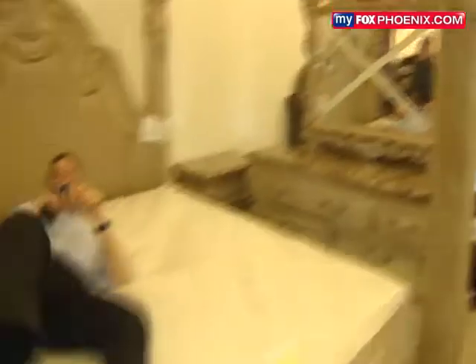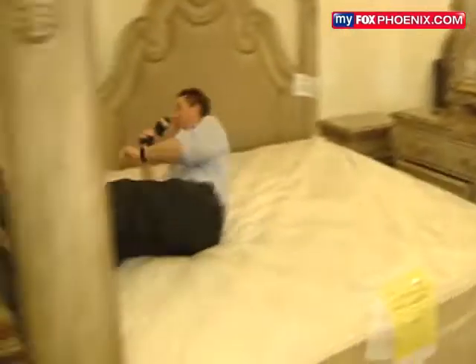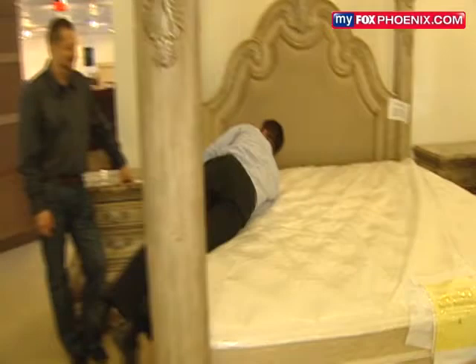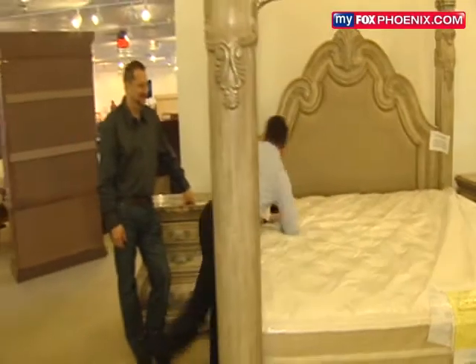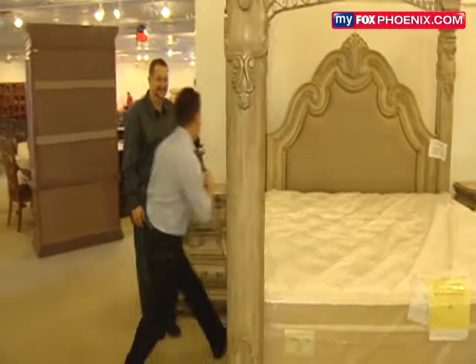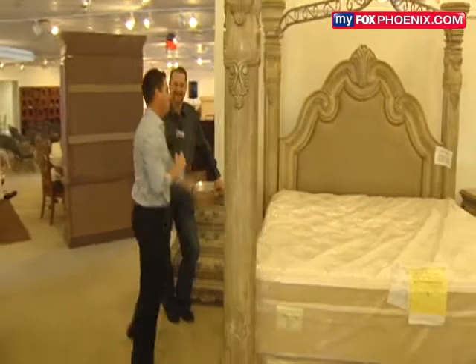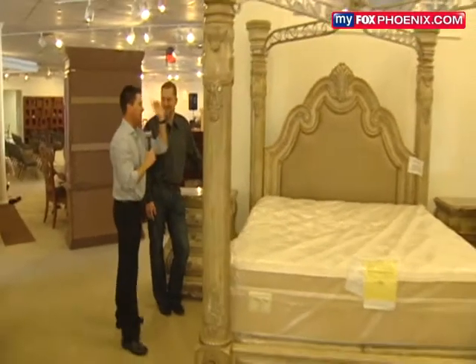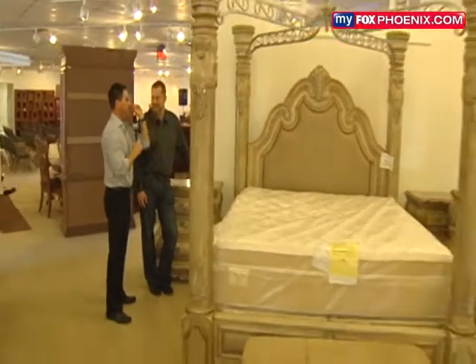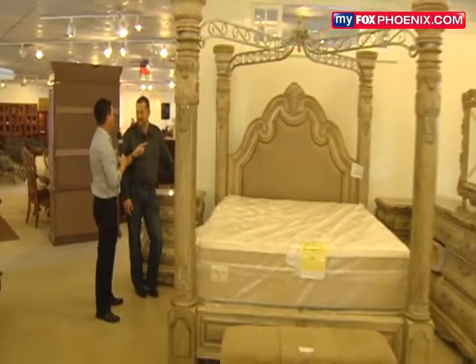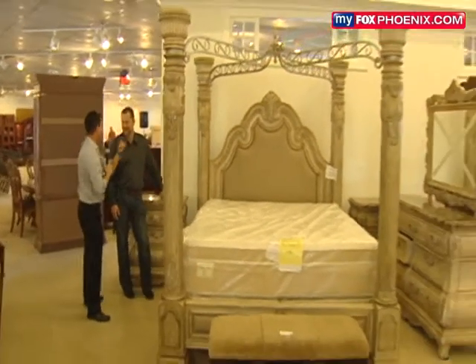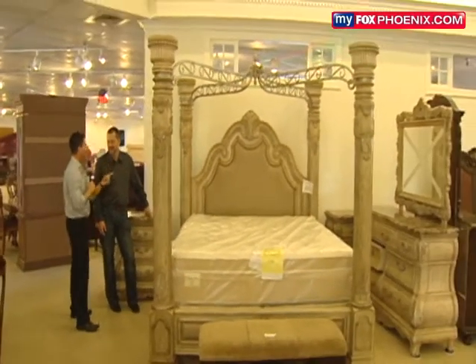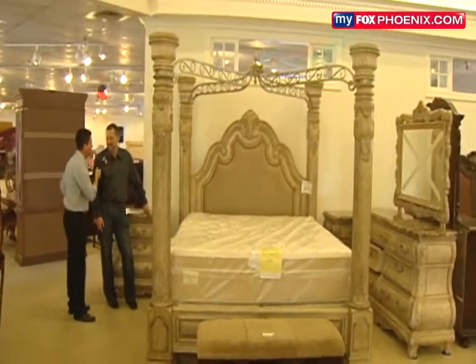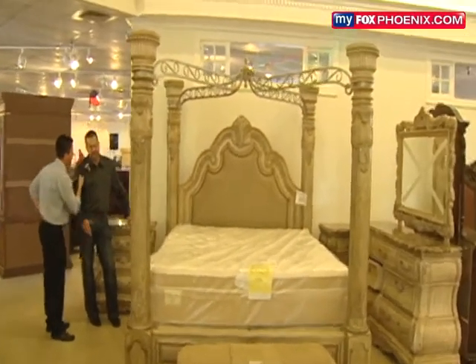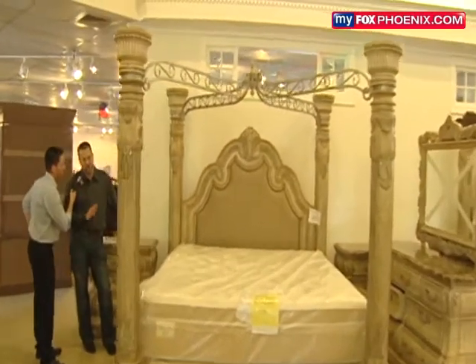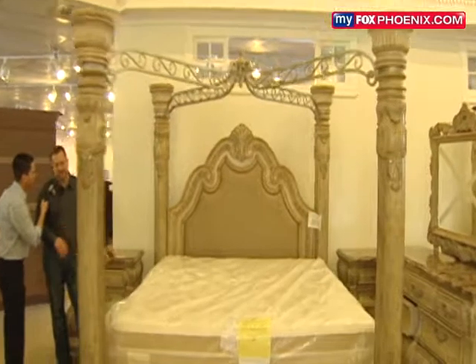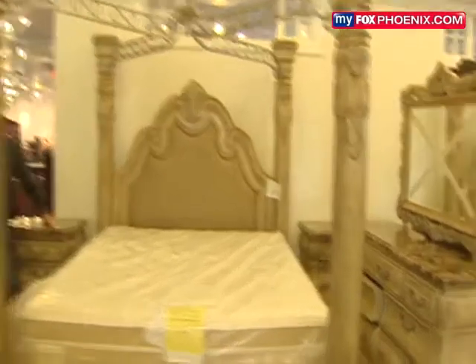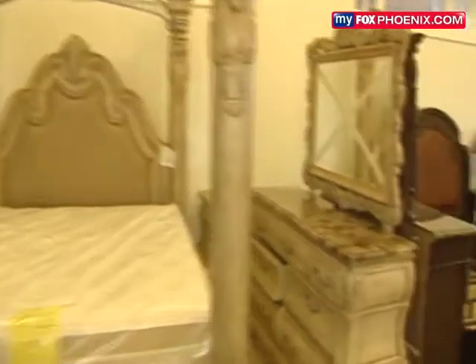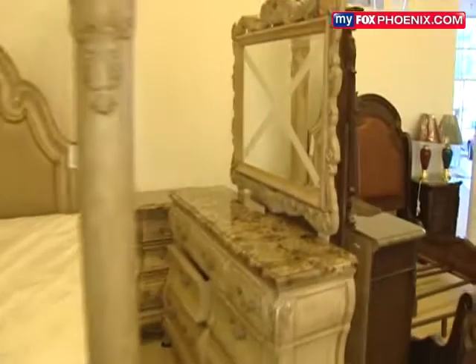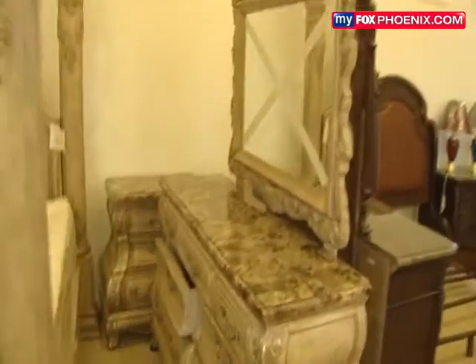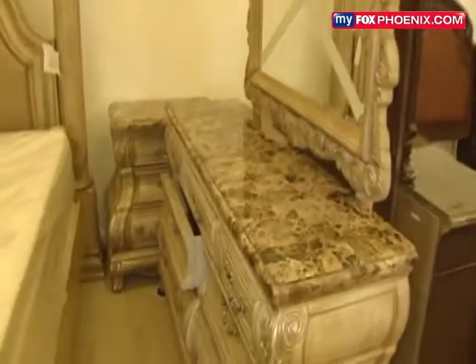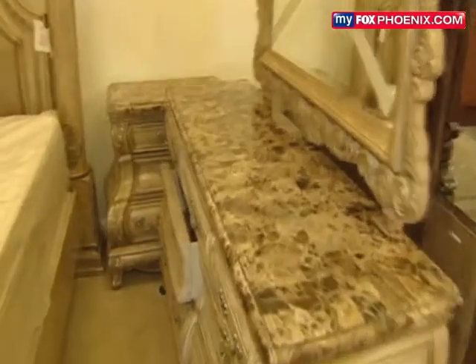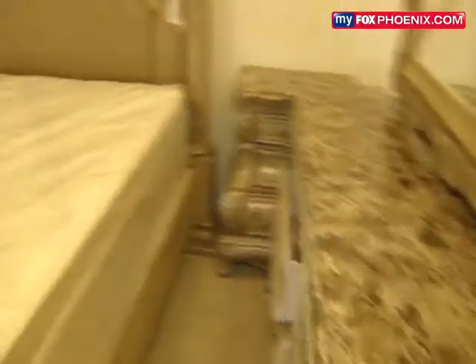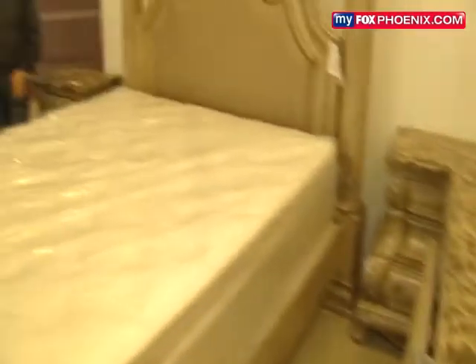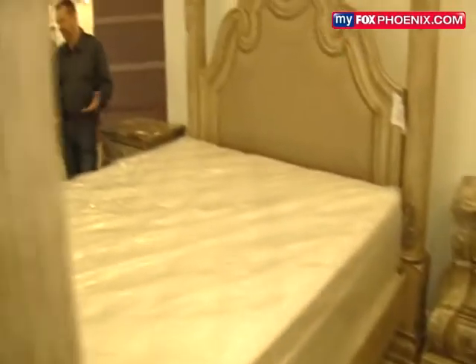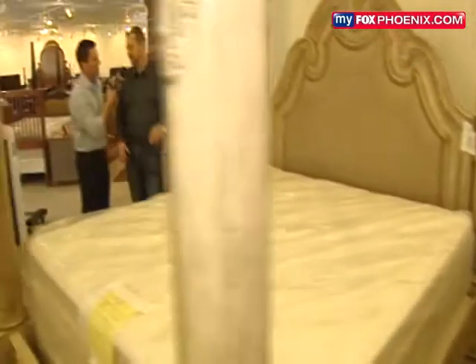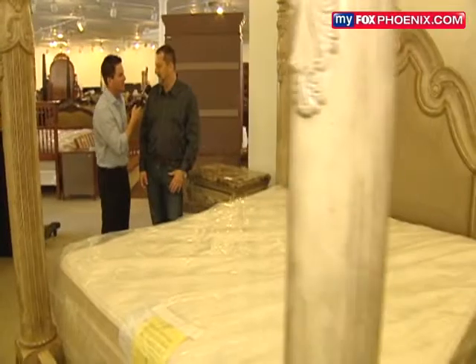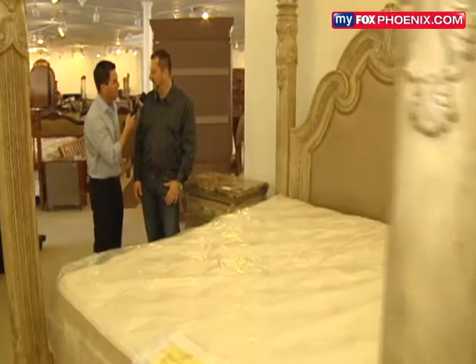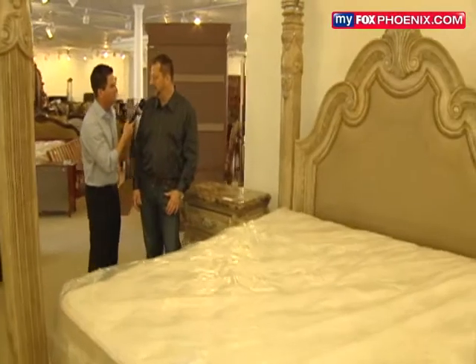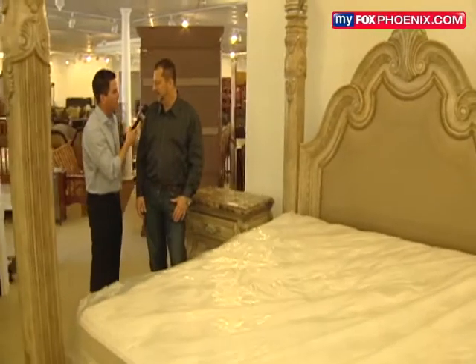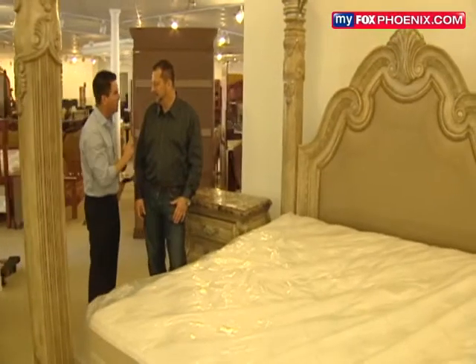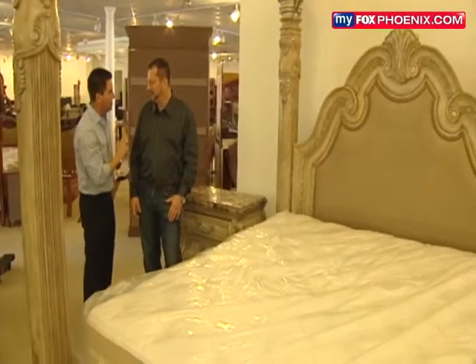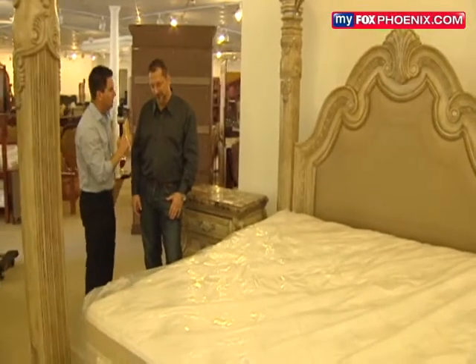Guys, it's stuff just like this bed here. Paul, this is a steal — what do you get and for how much? This is a $22,000 Royal Castle bed — the dresser, the mirror, both nightstands, and the bed. Generally I would expect $3,000 at the auction tonight. That's it — $3,000?